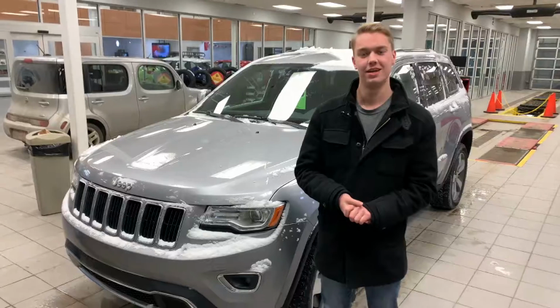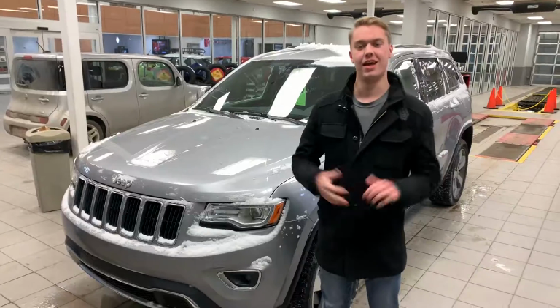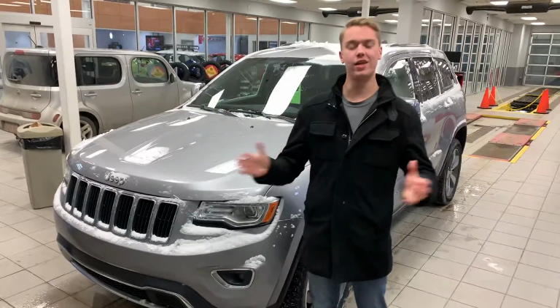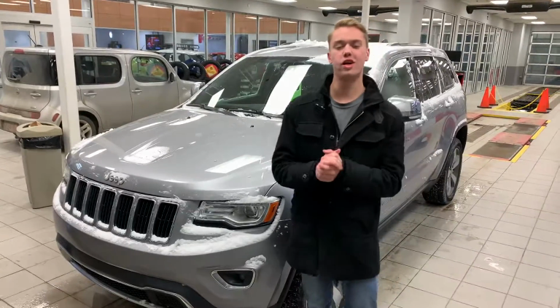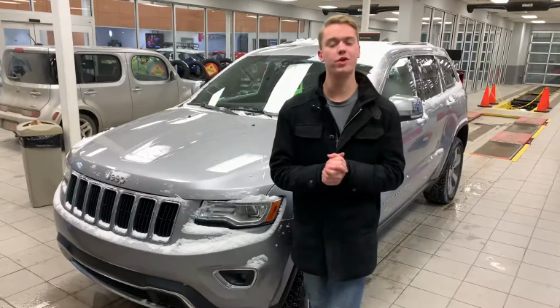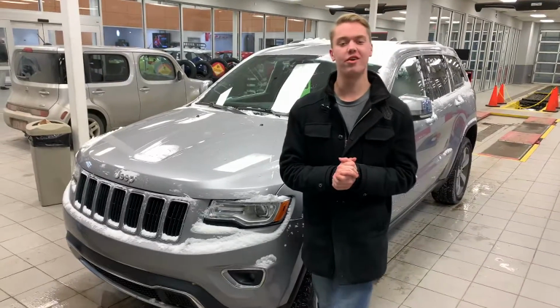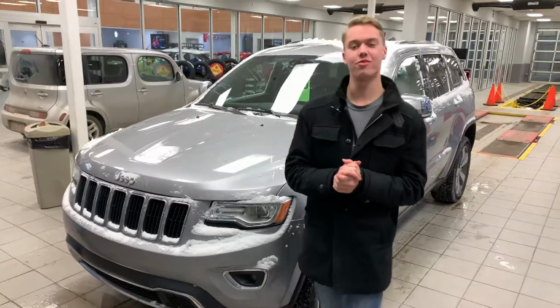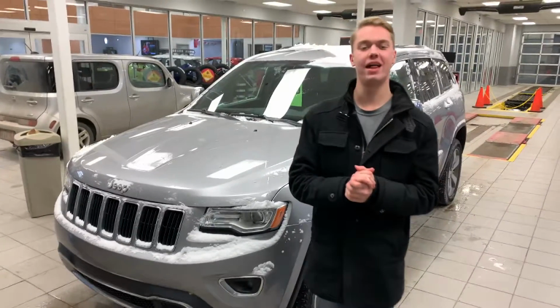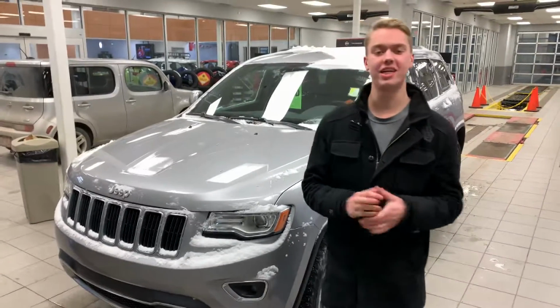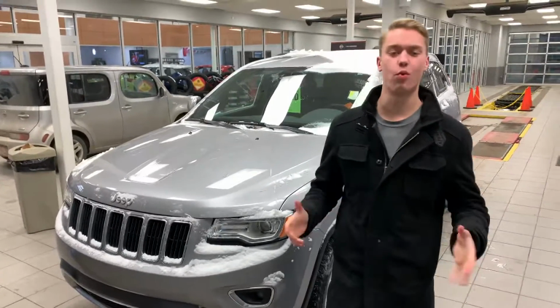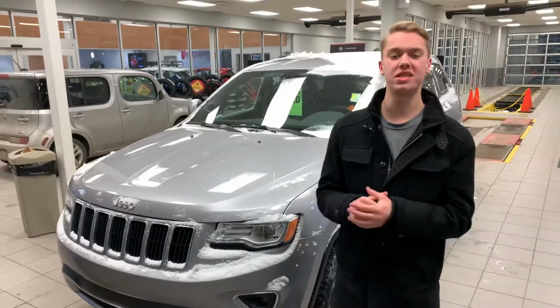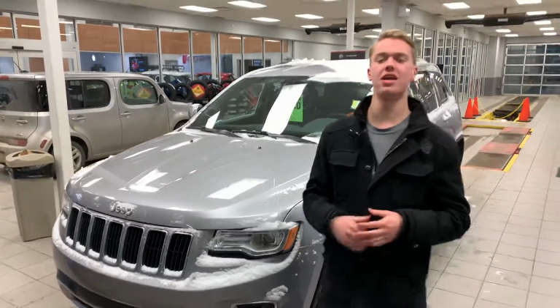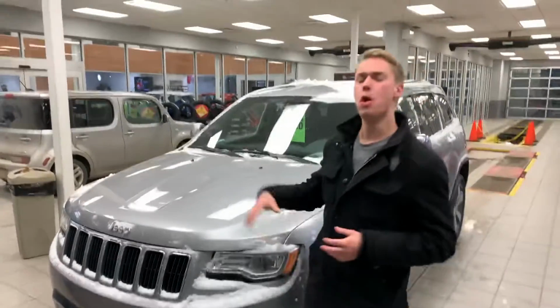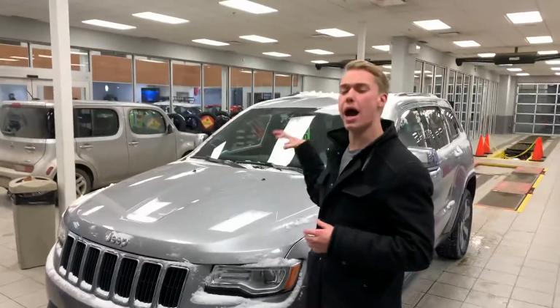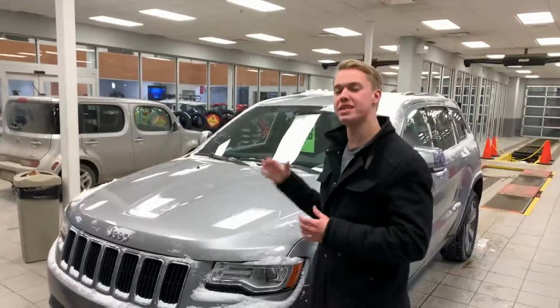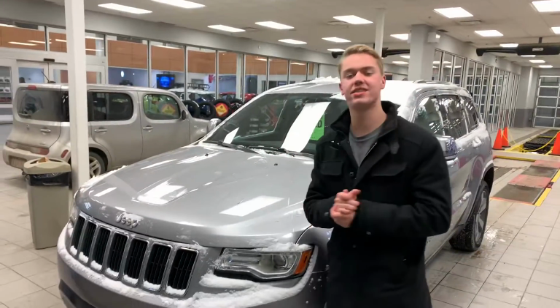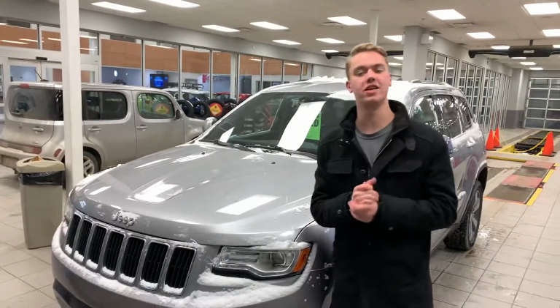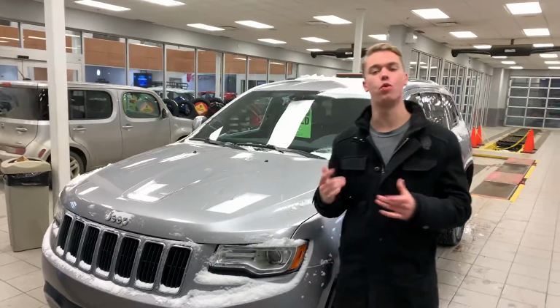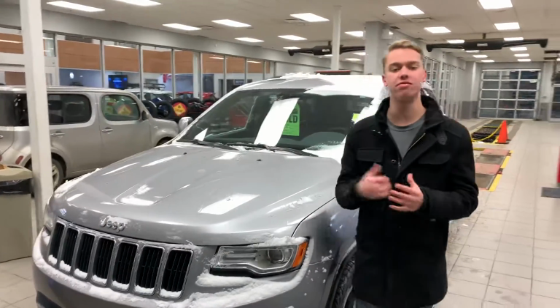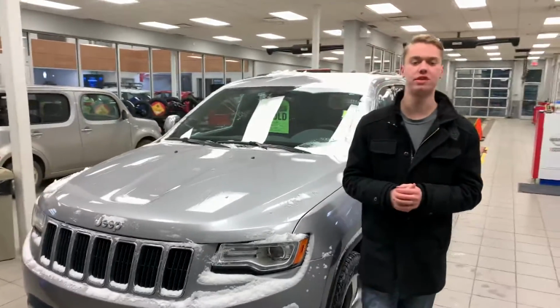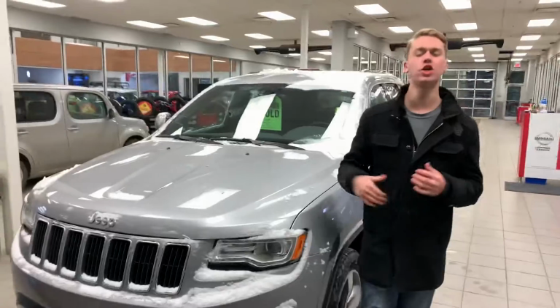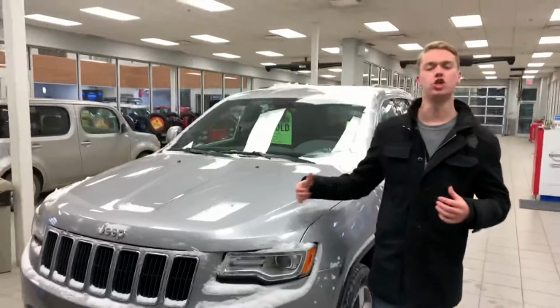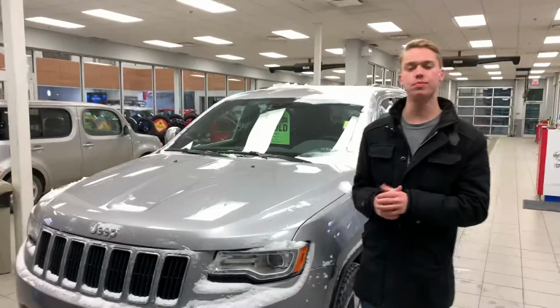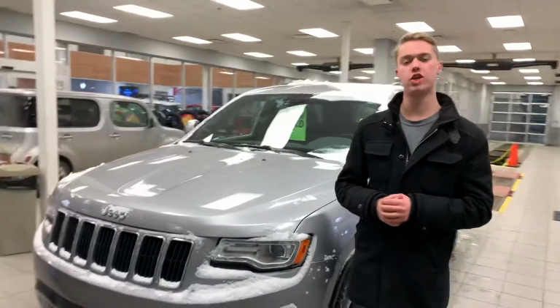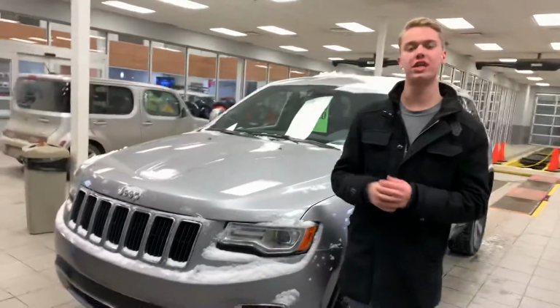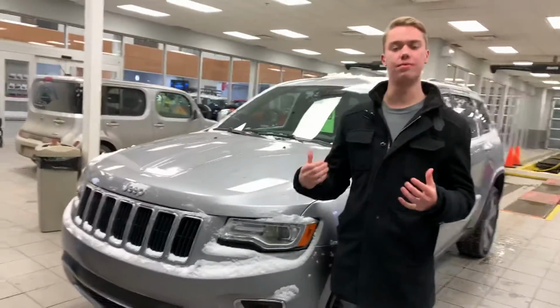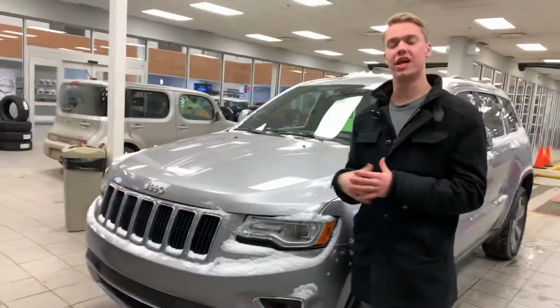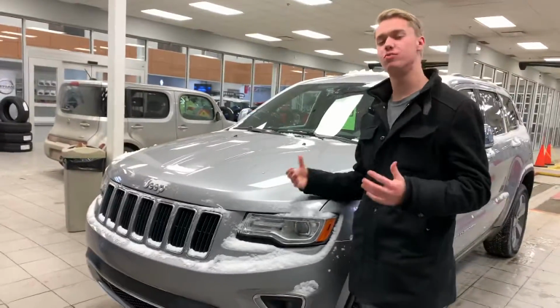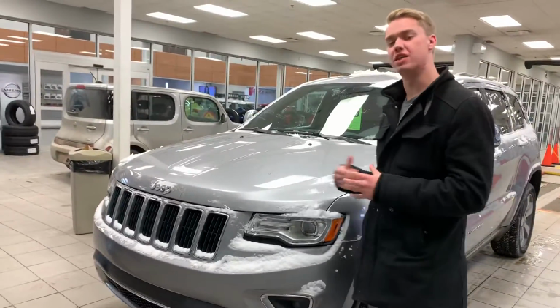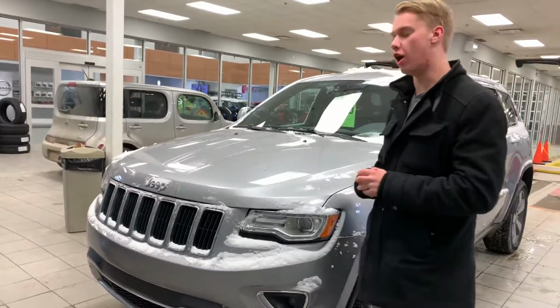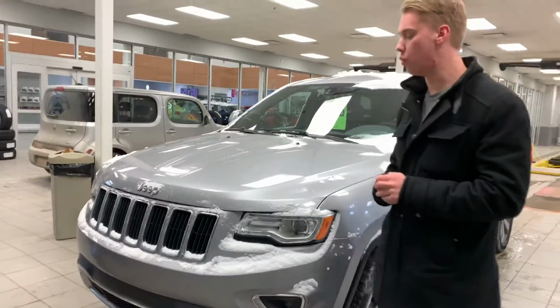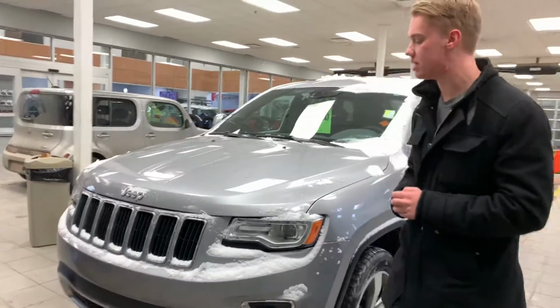Hey Laura, it's Quinty here from LA Nissan. Behind me is that stunning 2015 Jeep Grand Cherokee Limited that you picked out on our website.